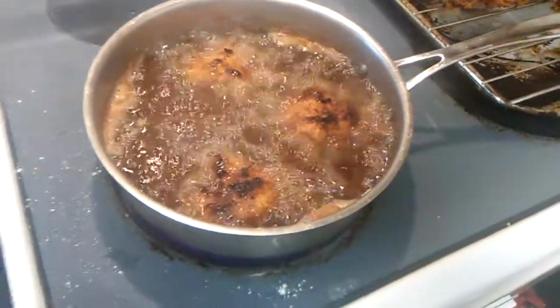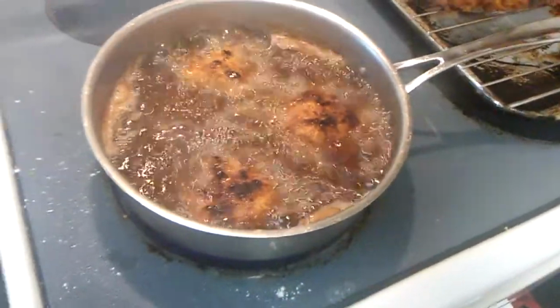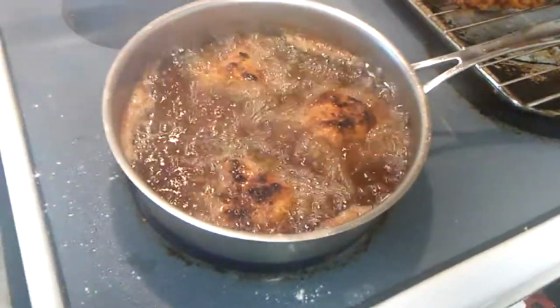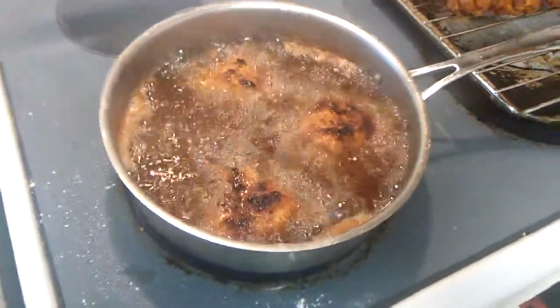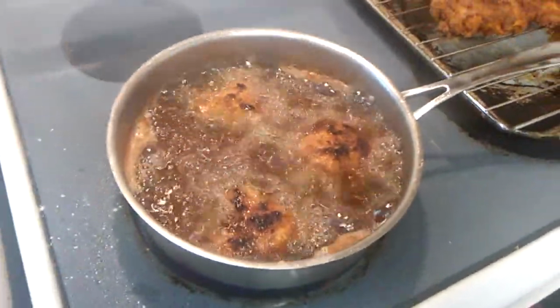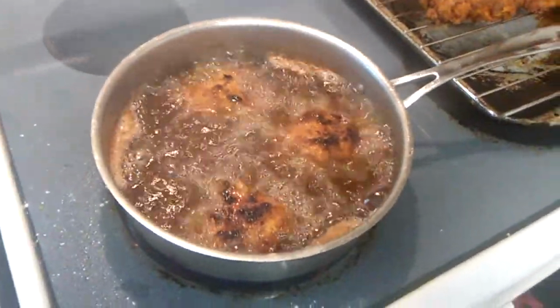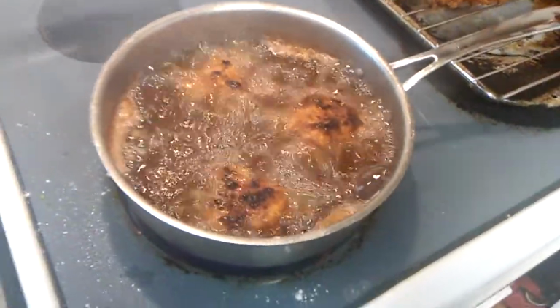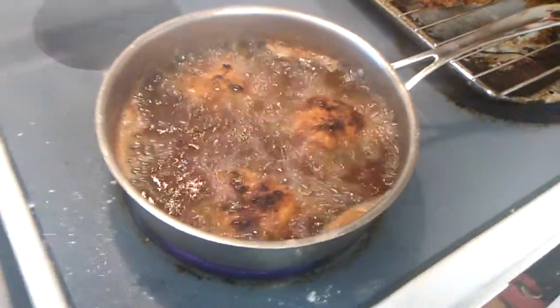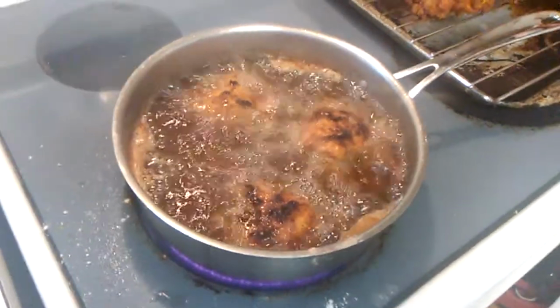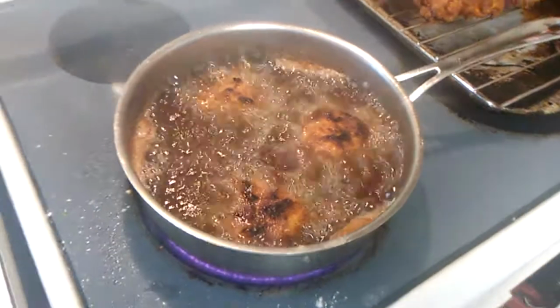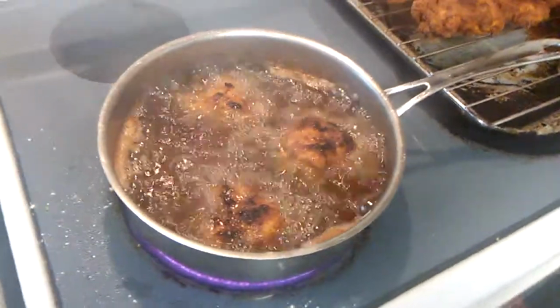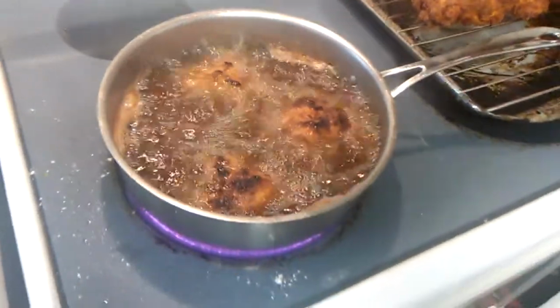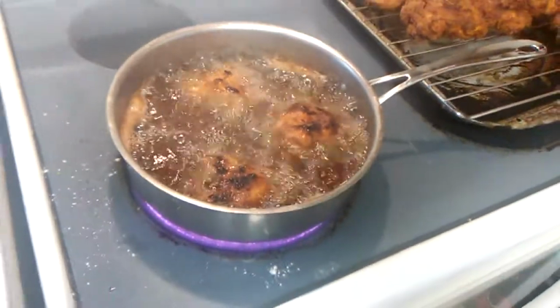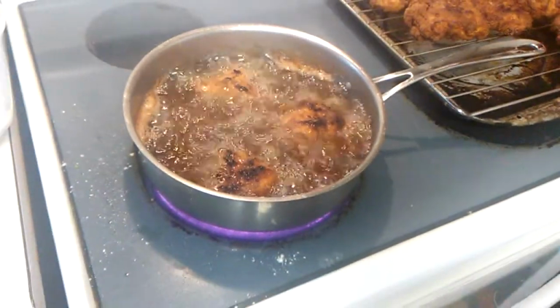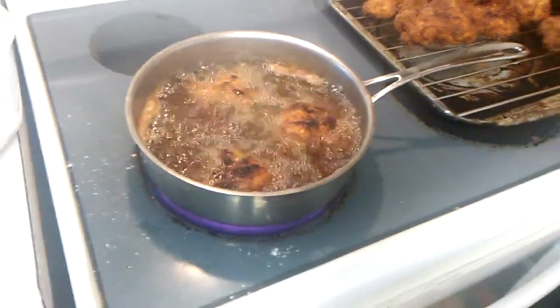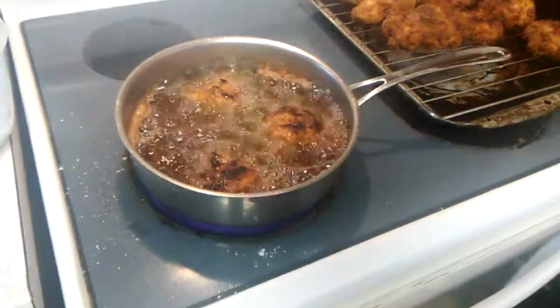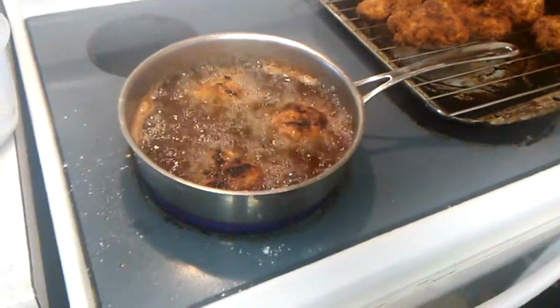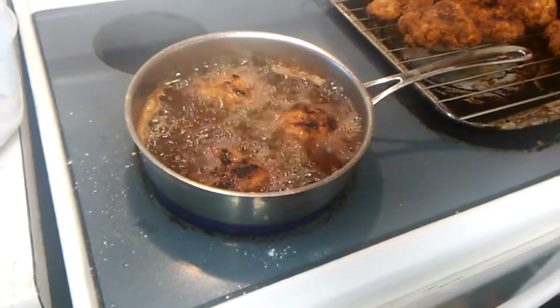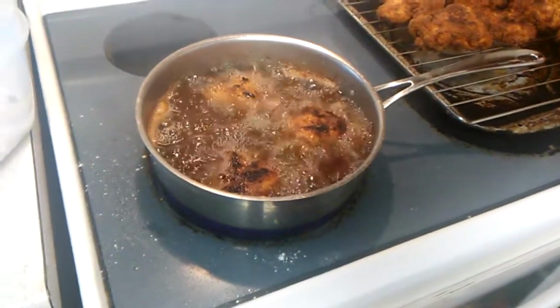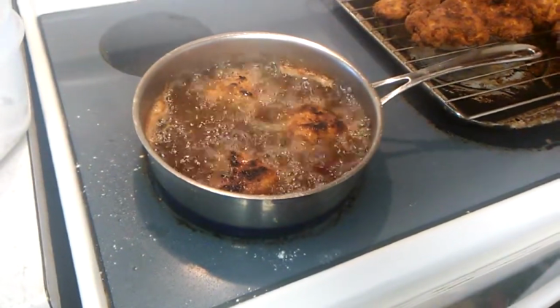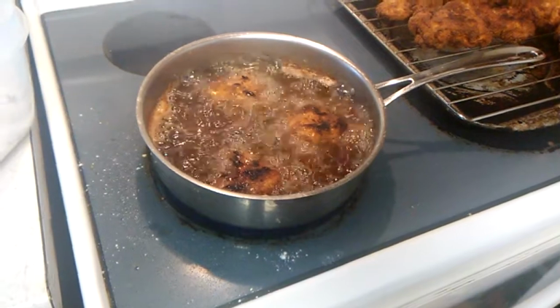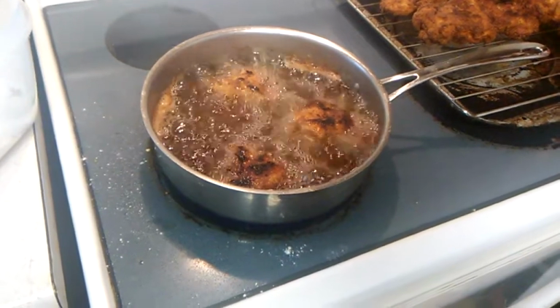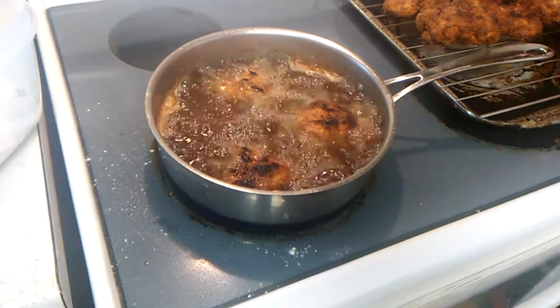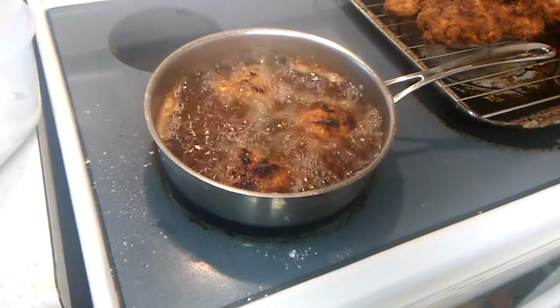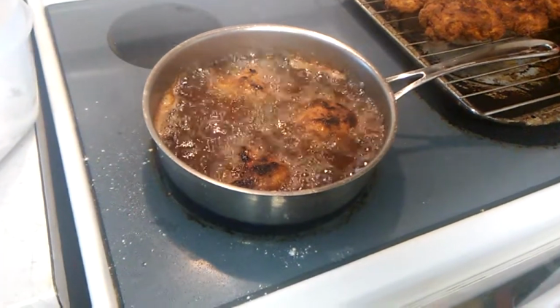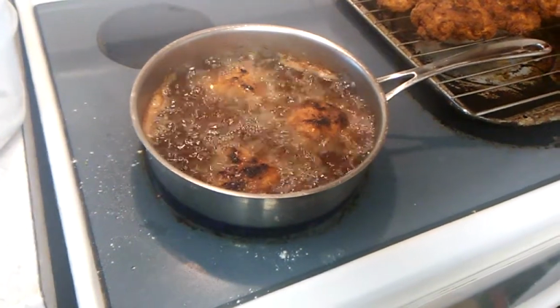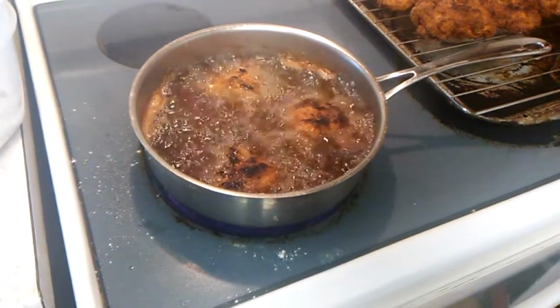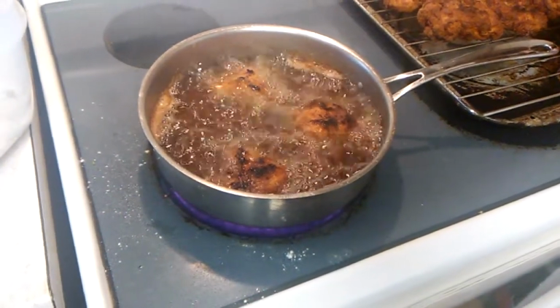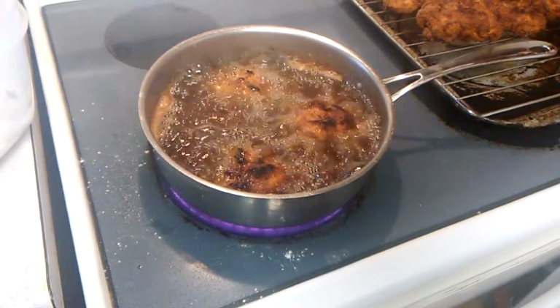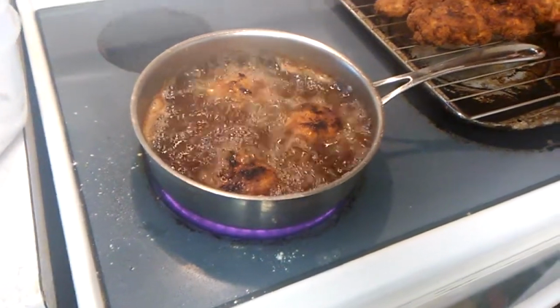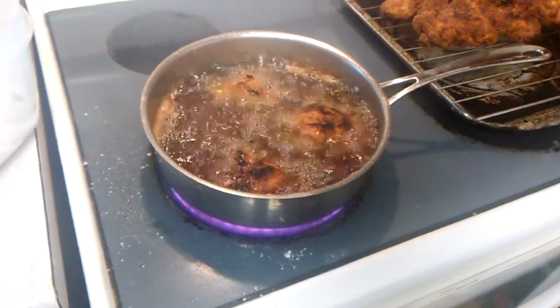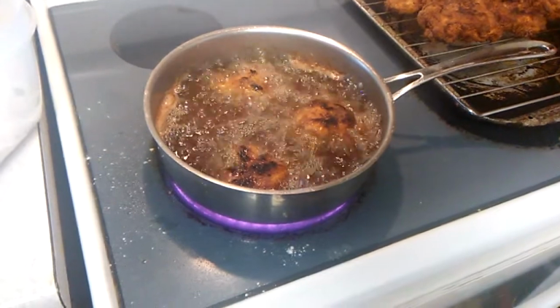Remember when I showed you in another video — if you stick a wooden spoon down in the oil and it bubbles around the wooden spoon, your oil is ready to go.